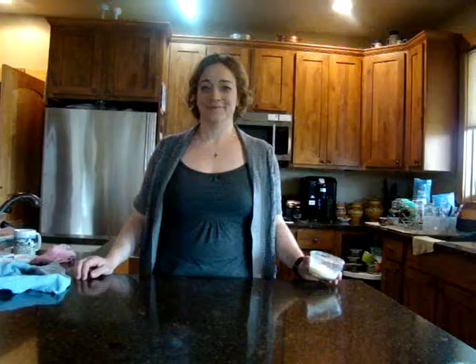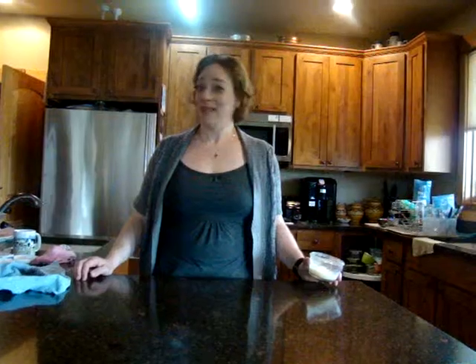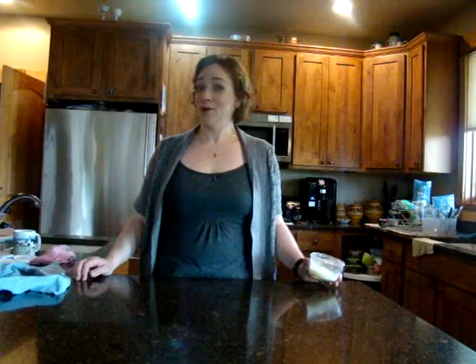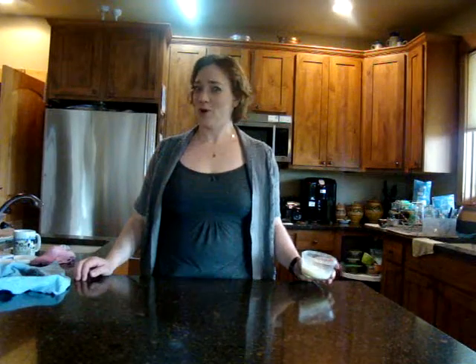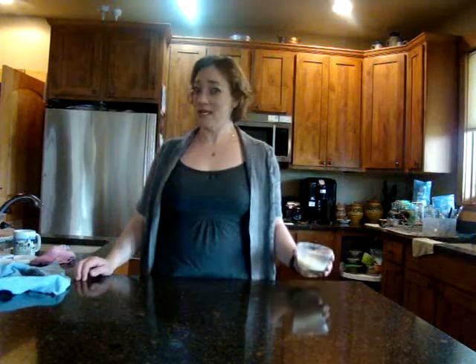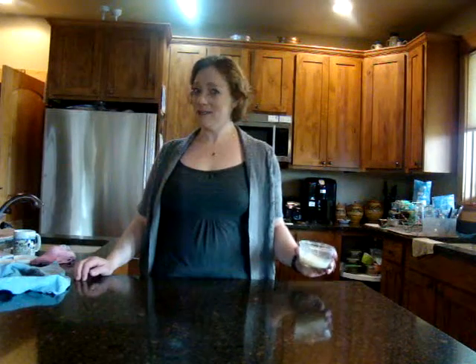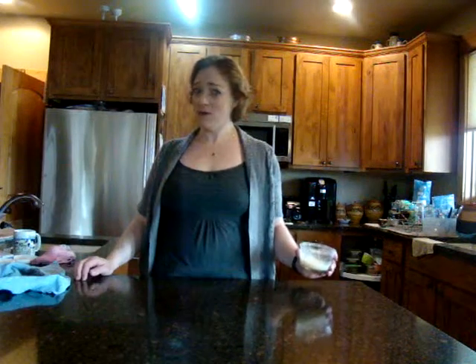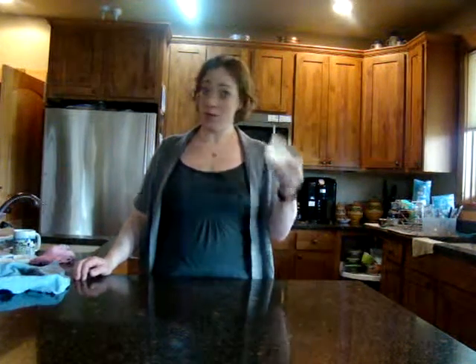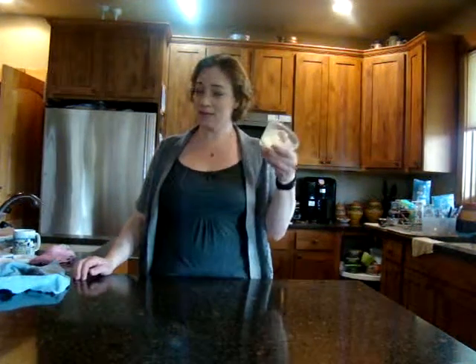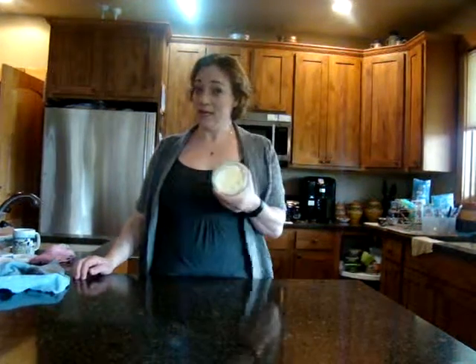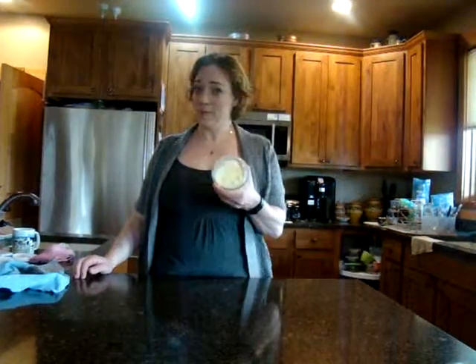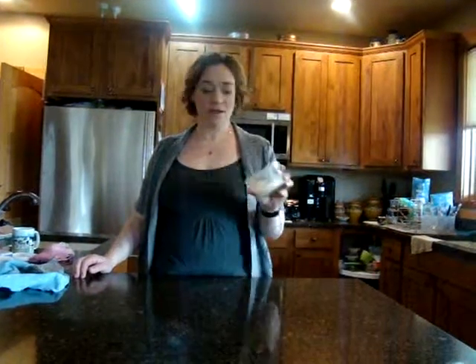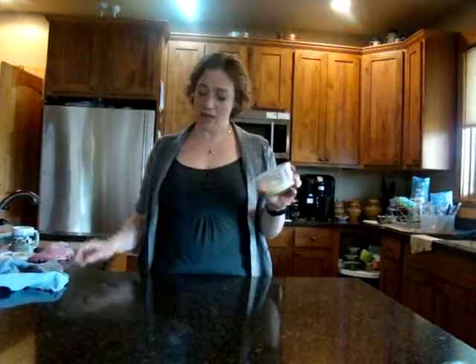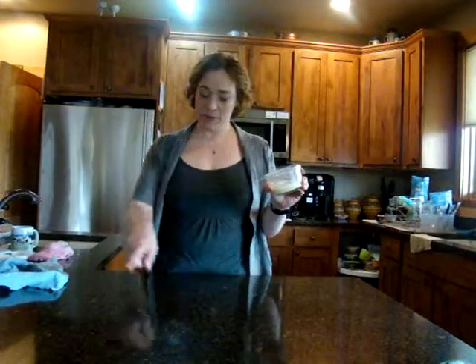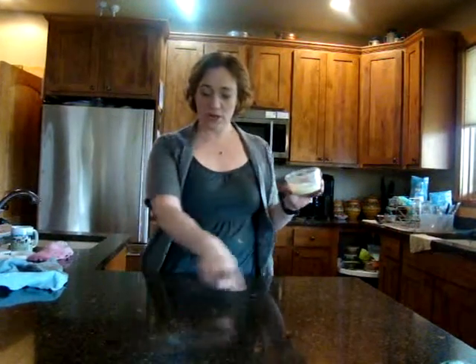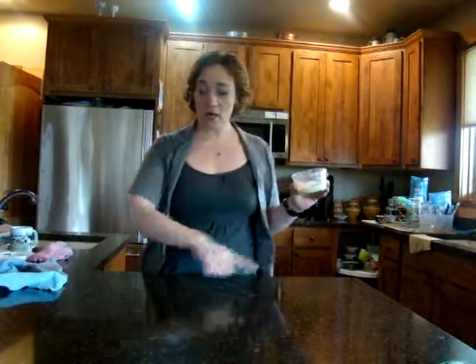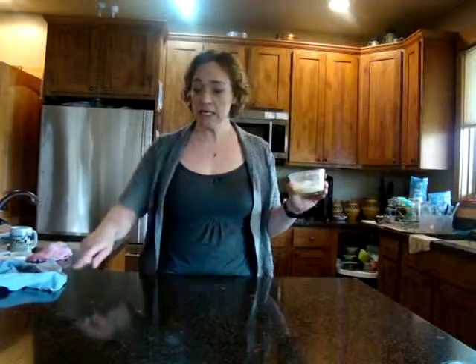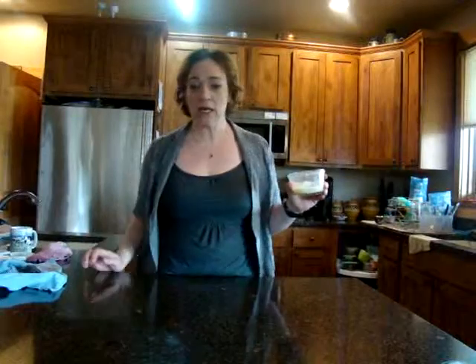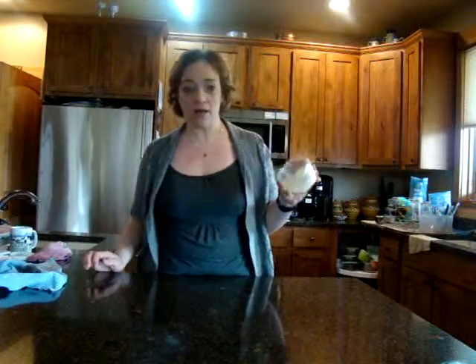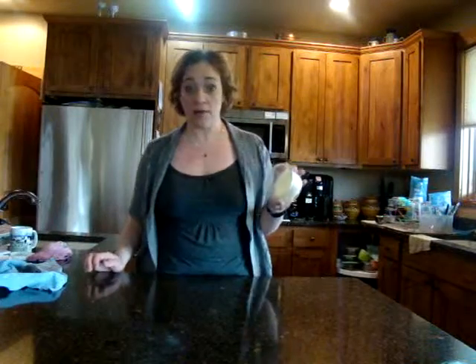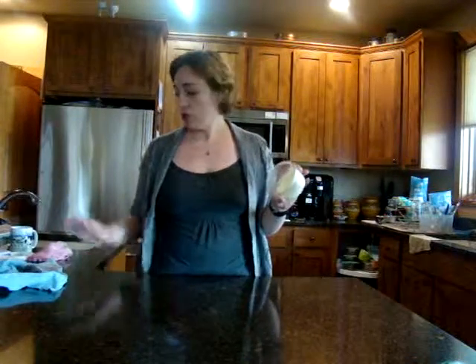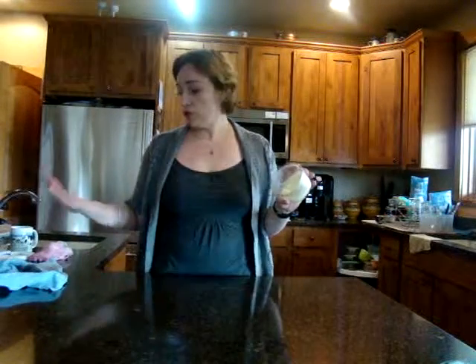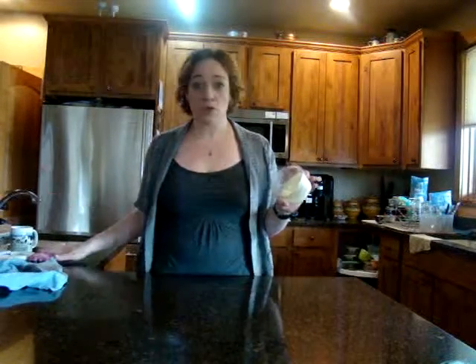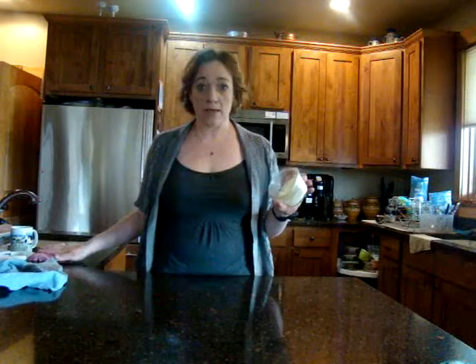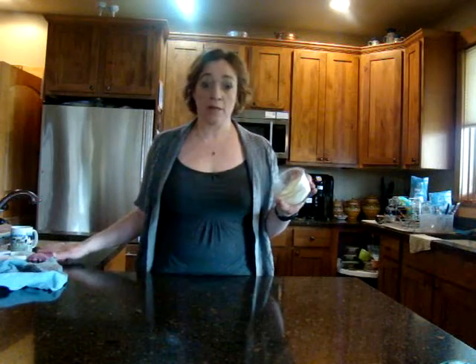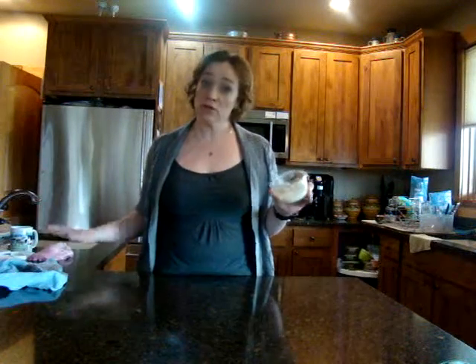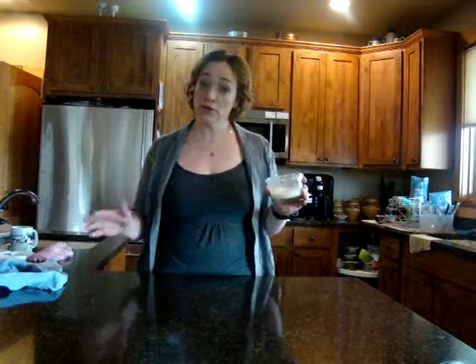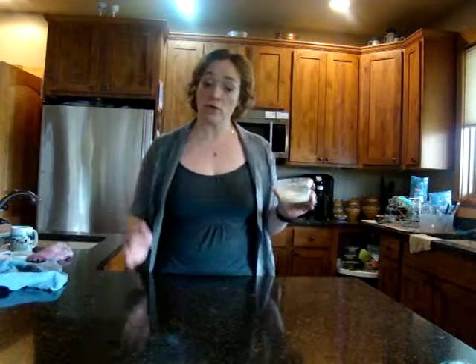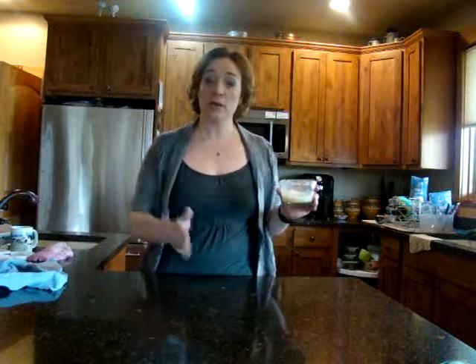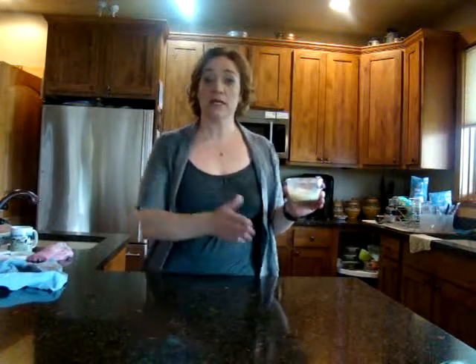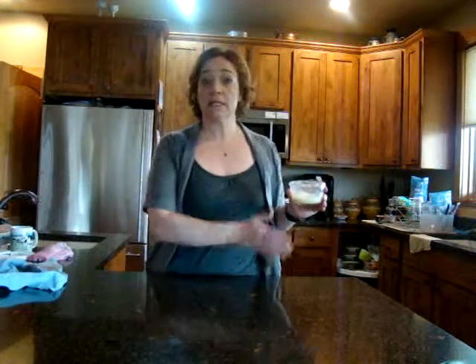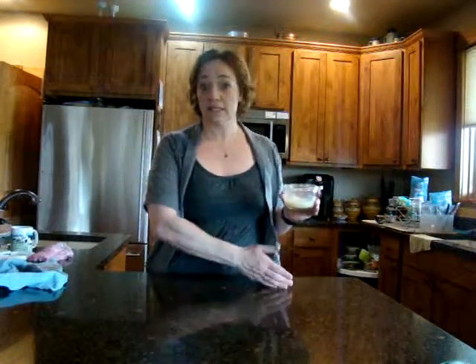Hello, Cora DeSantis again, Norwex Independent Consultant. I'm going to show you how to clean a granite countertop using Norwex, and I'm also going to show you my graduated cleaning system.